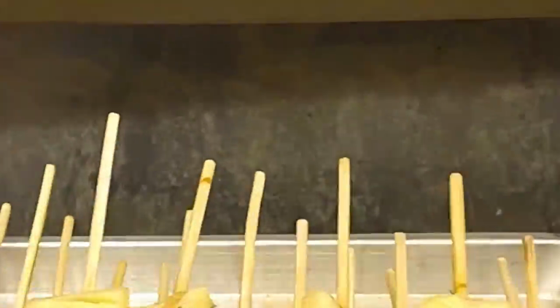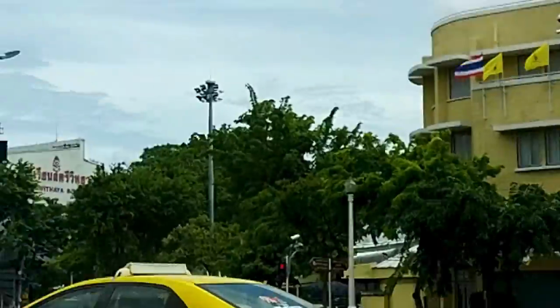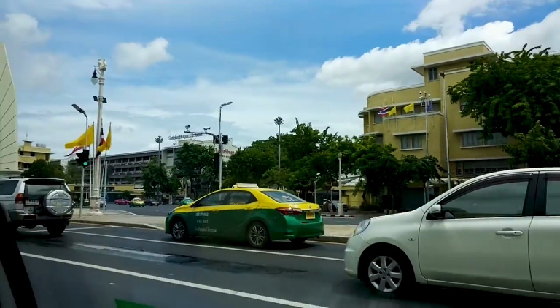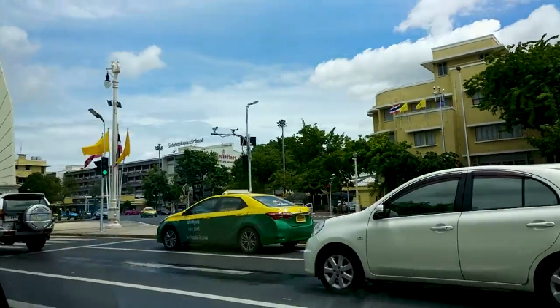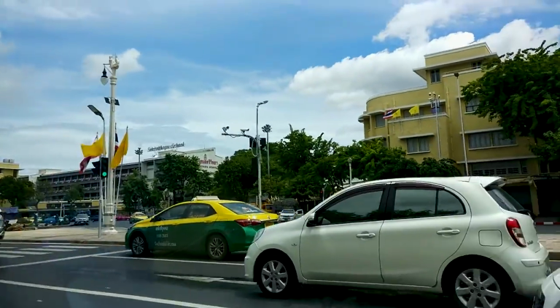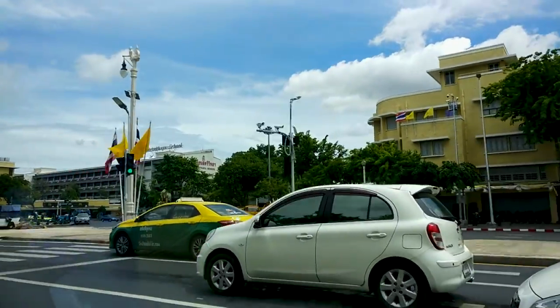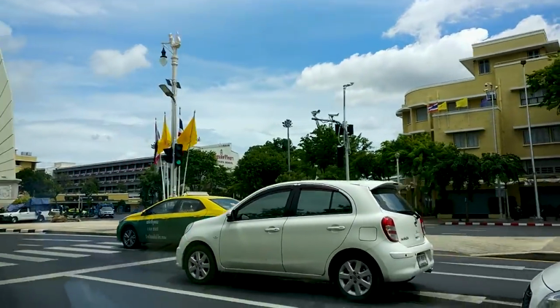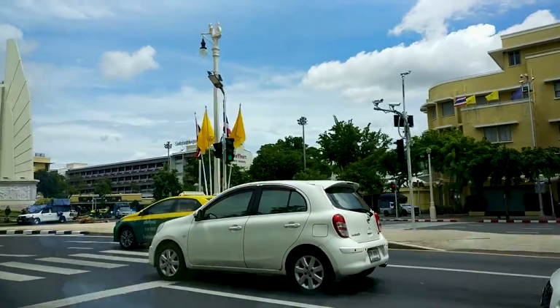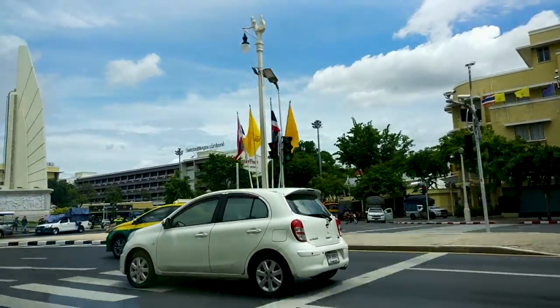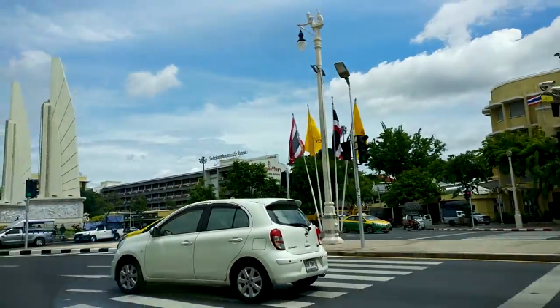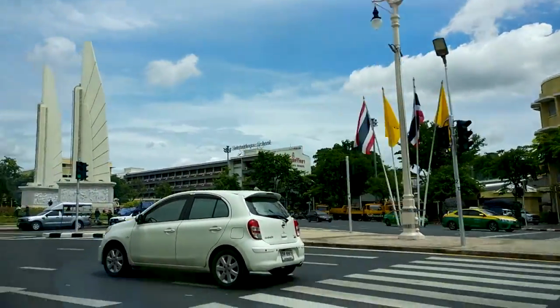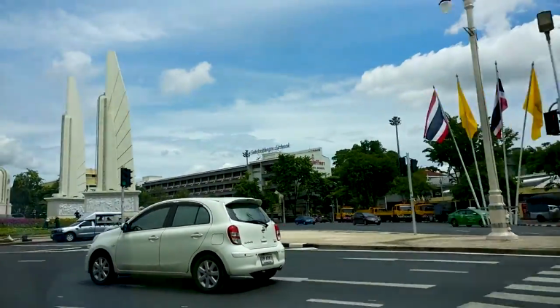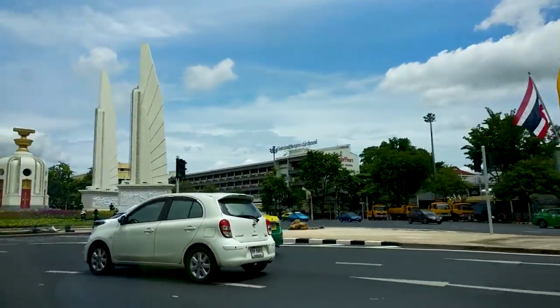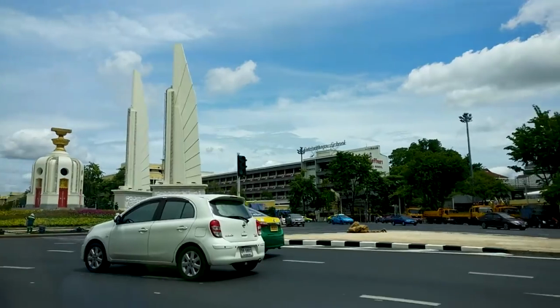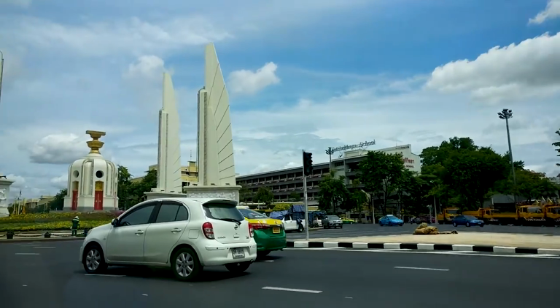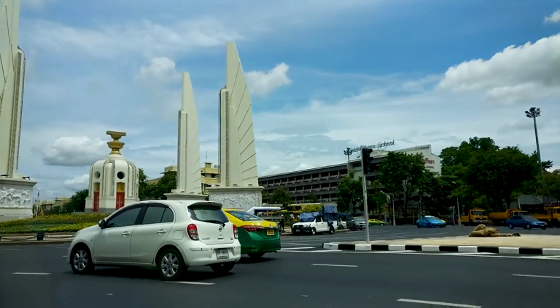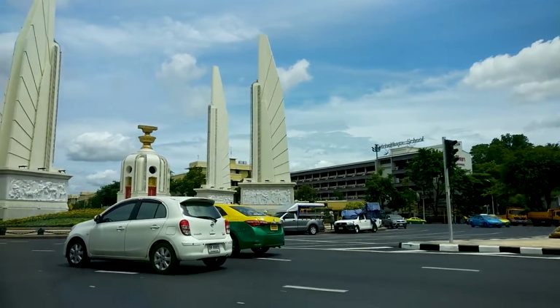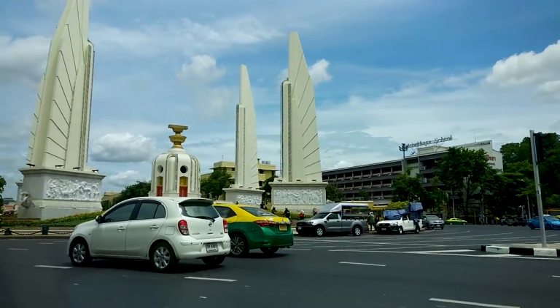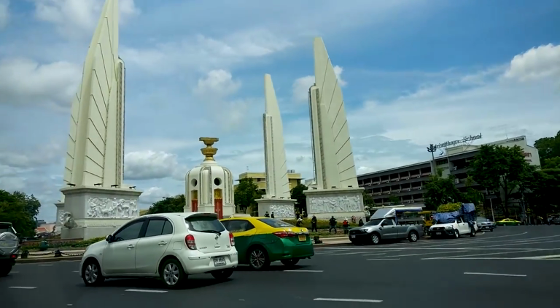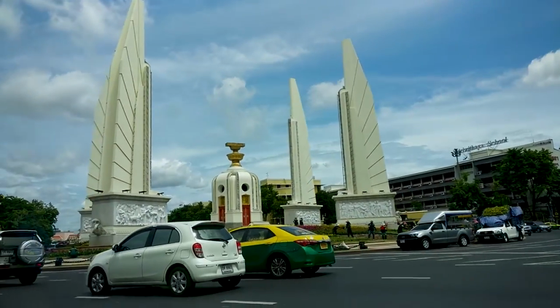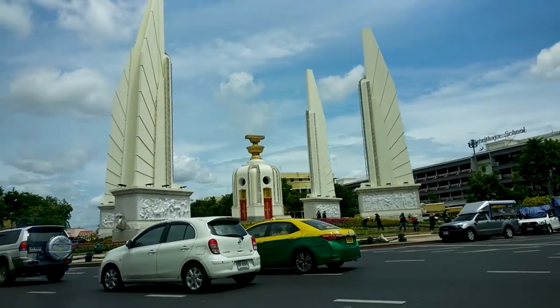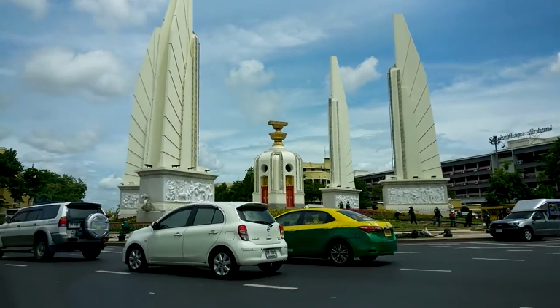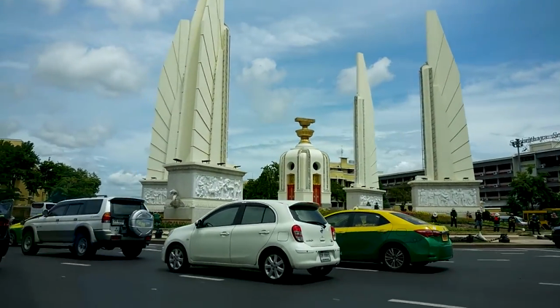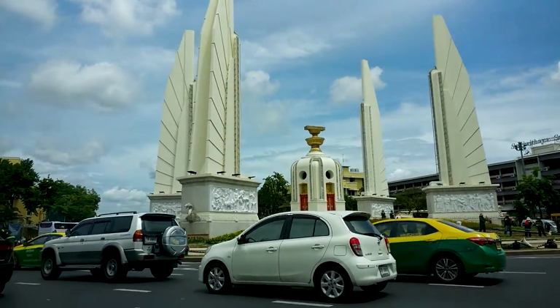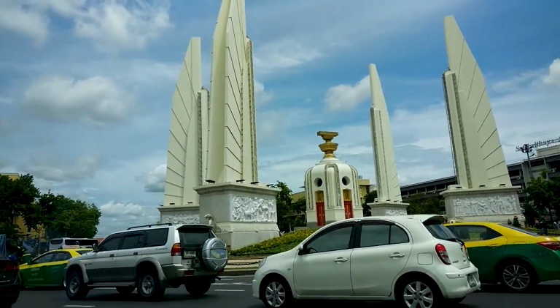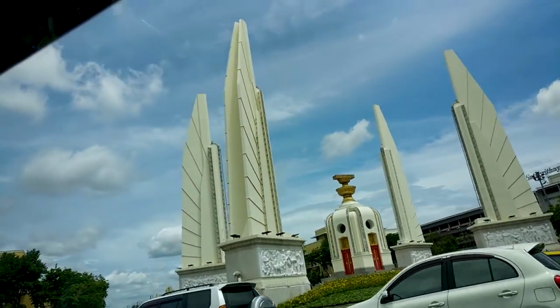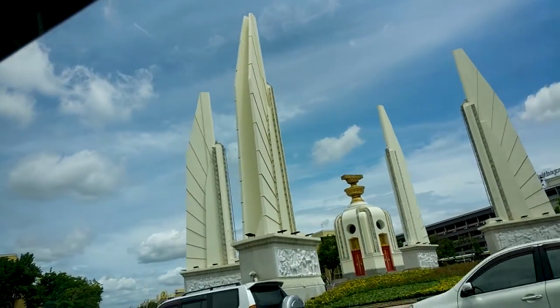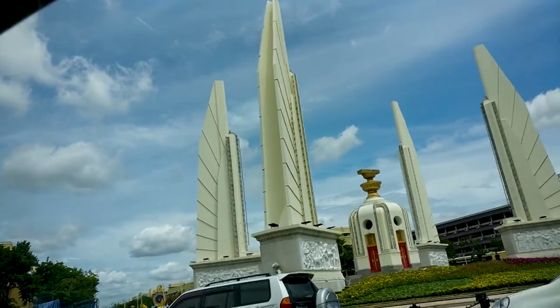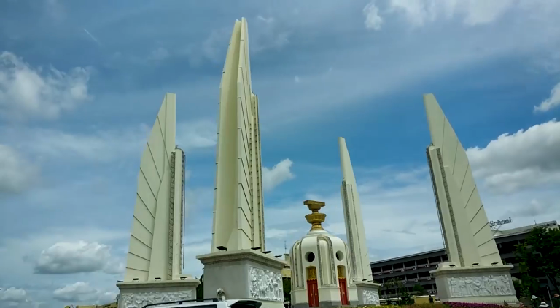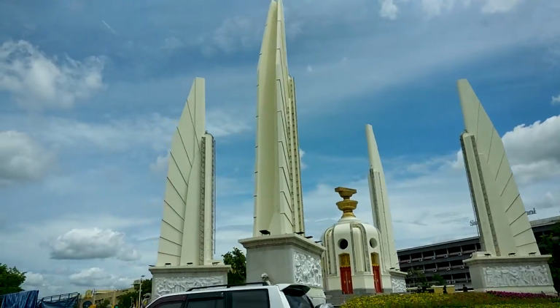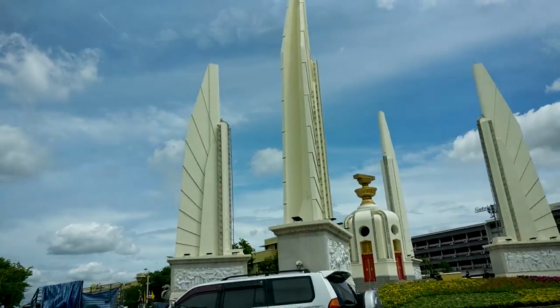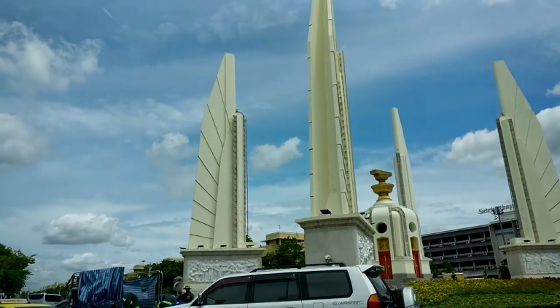Now let's go to Grand Palace. We are on the road to Grand Palace and this is the Democracy Monument. The irony is that it is called the Democracy Monument, yet it was built during a military dictatorship.